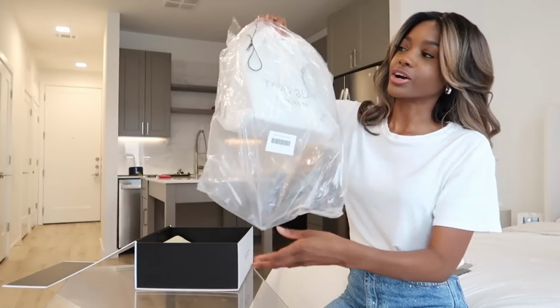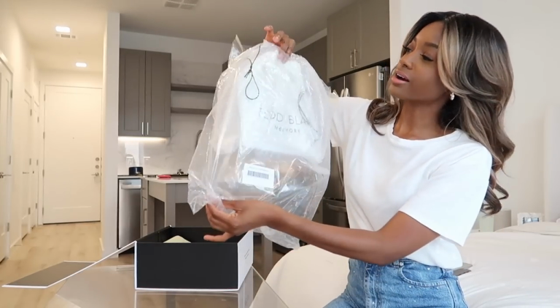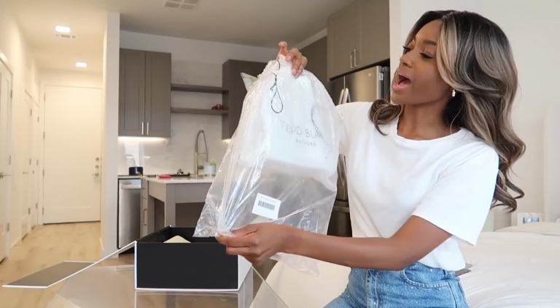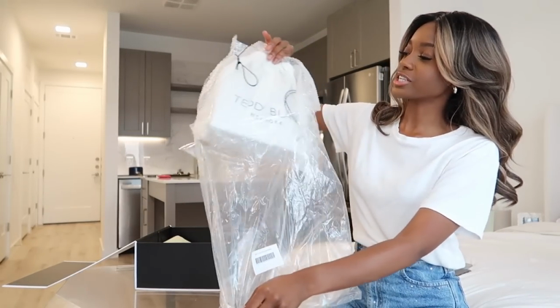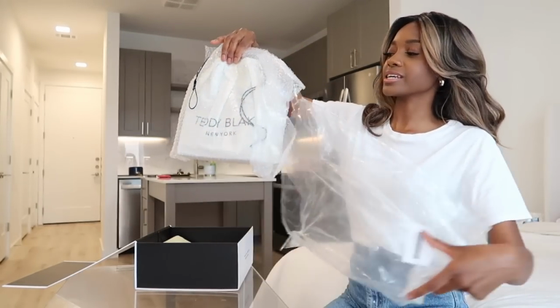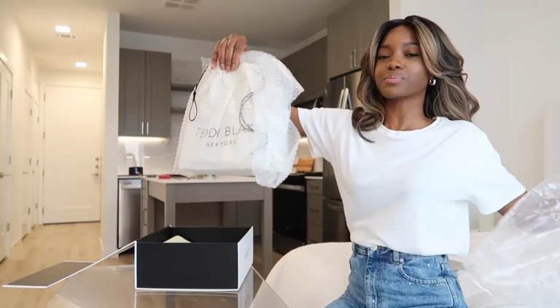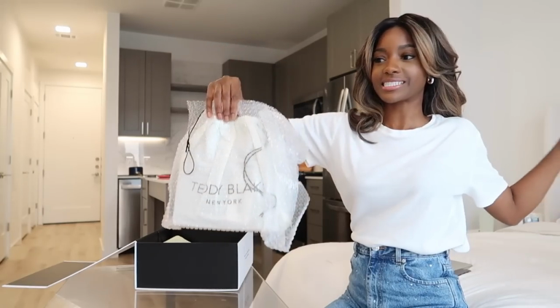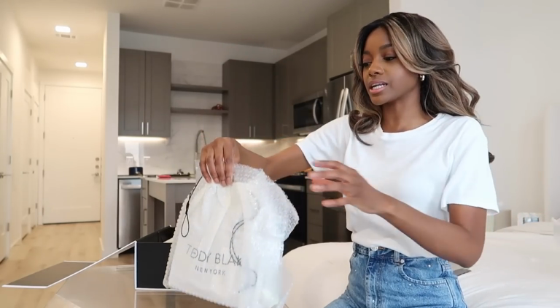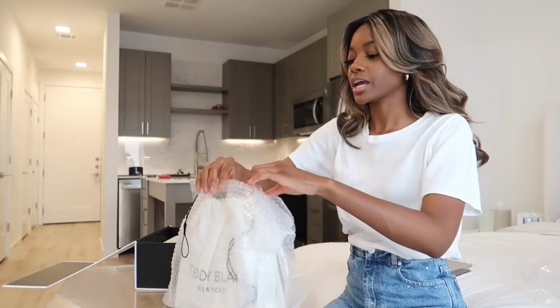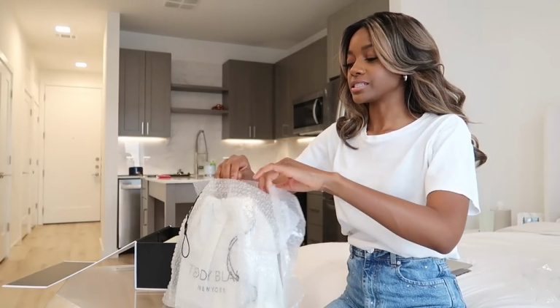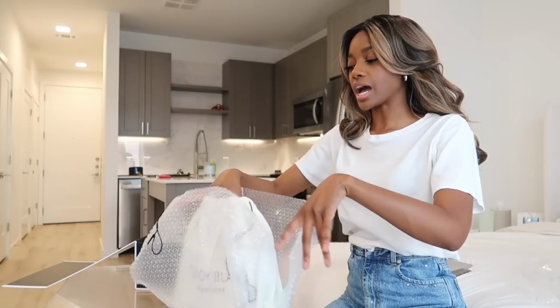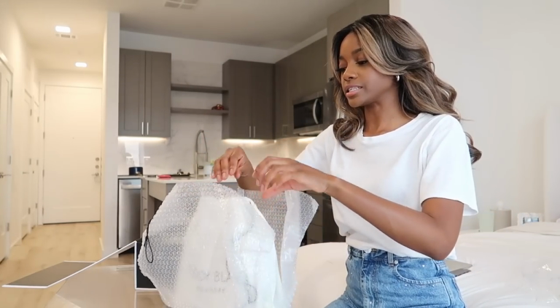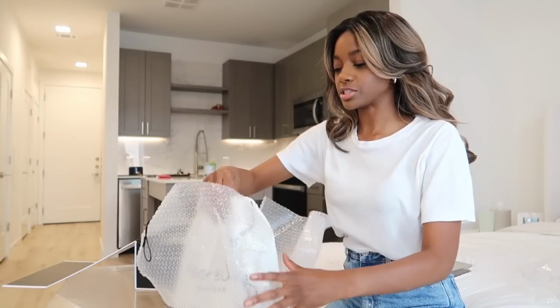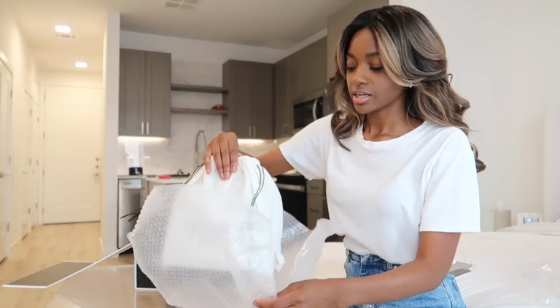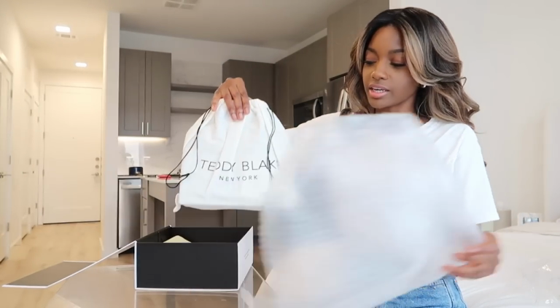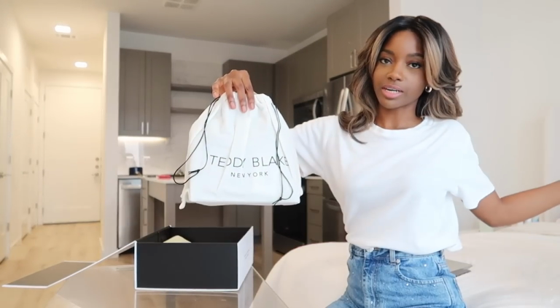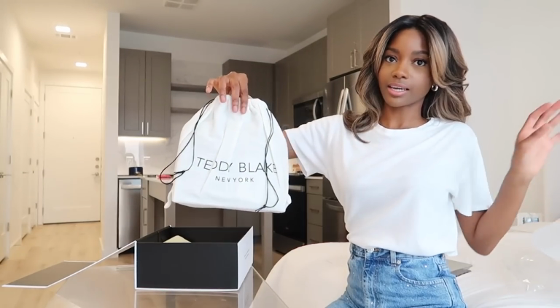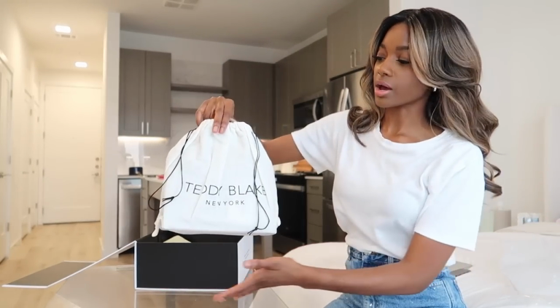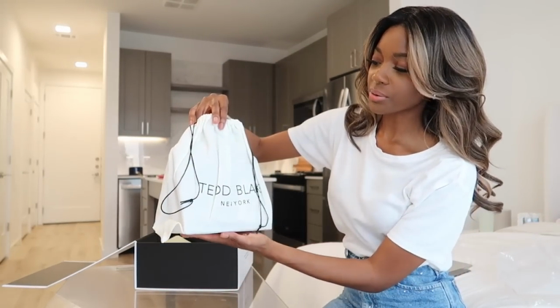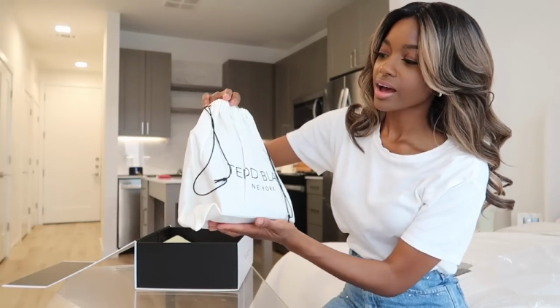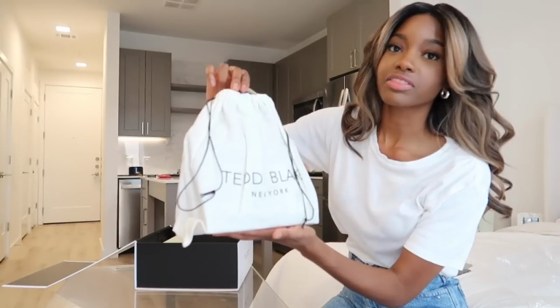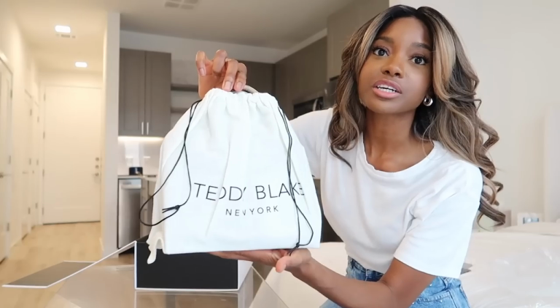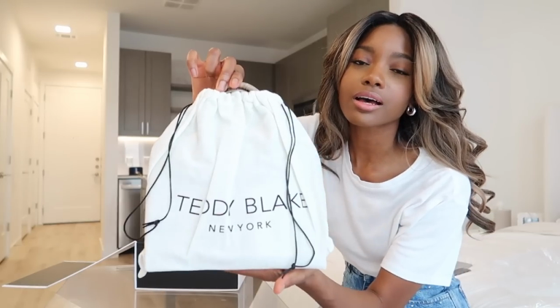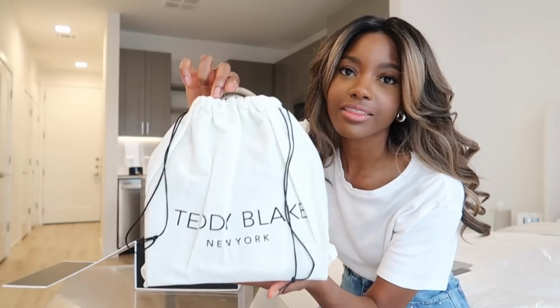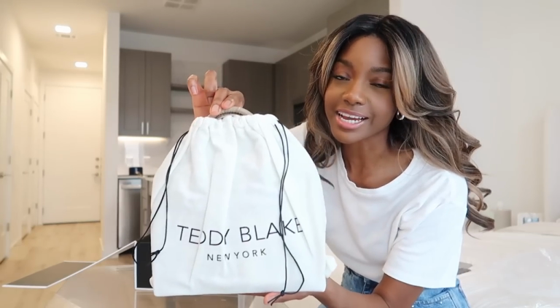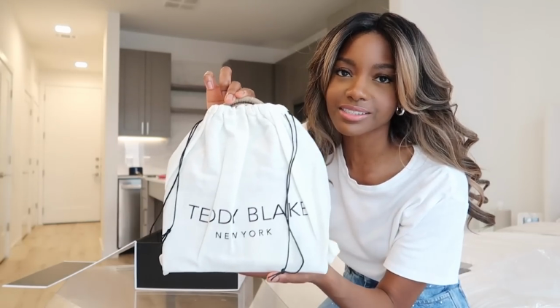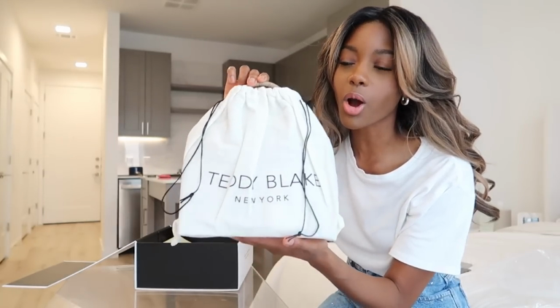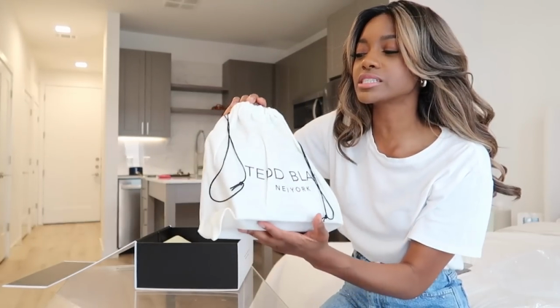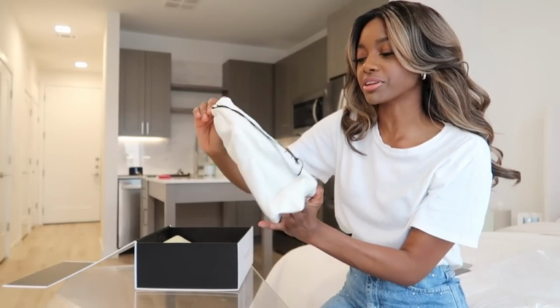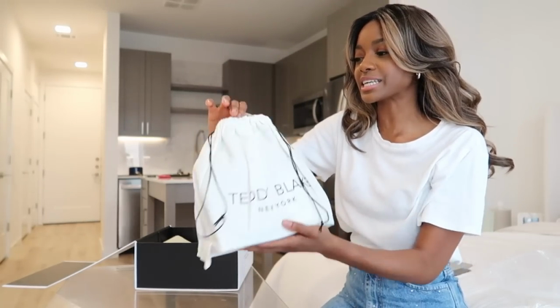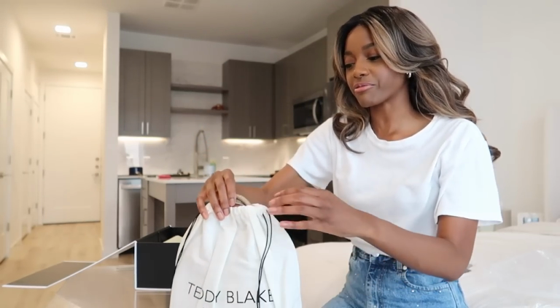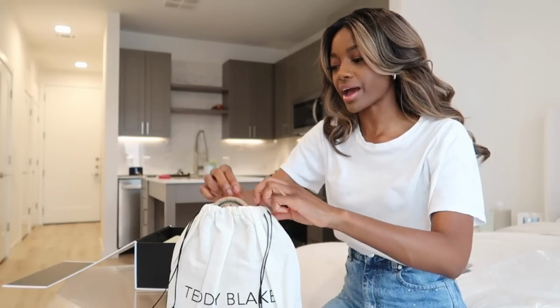Oh, the packaging is pristine, honey. This is not getting damaged in transit. The size of this — this is definitely giving everyday bag.